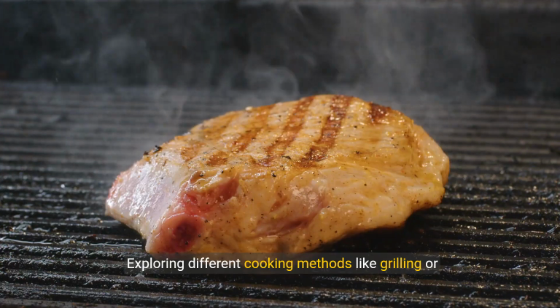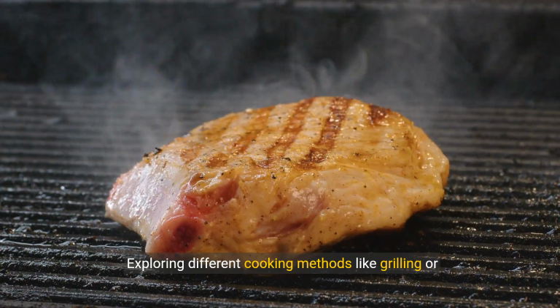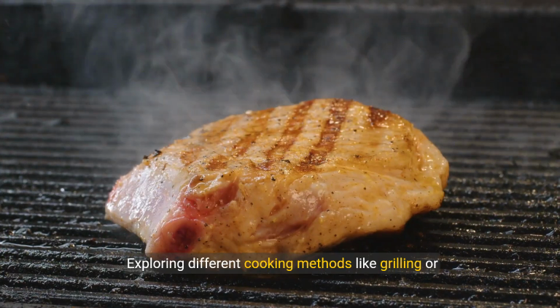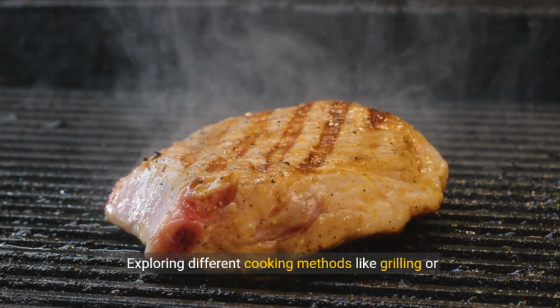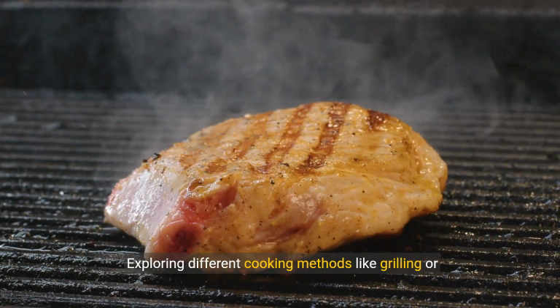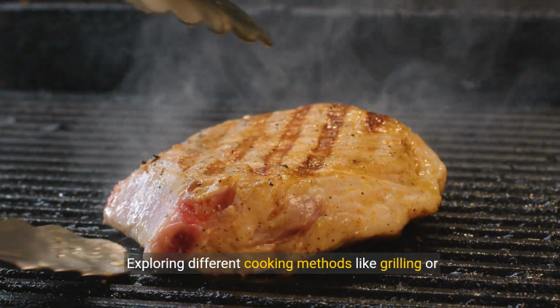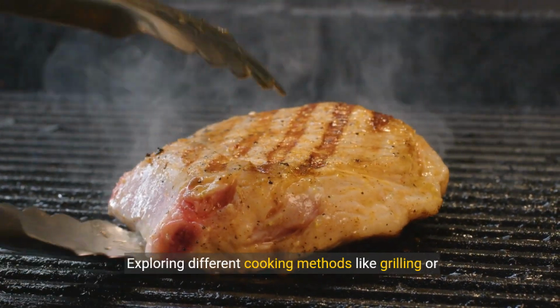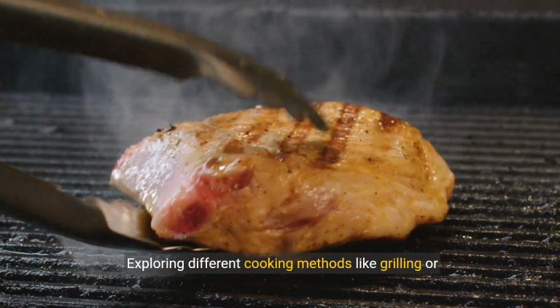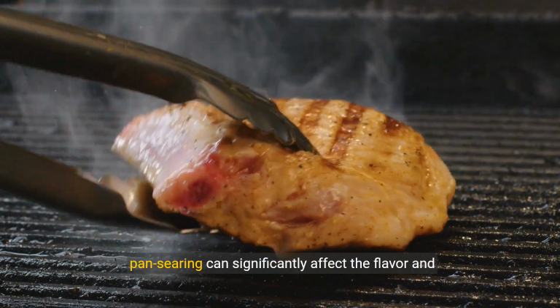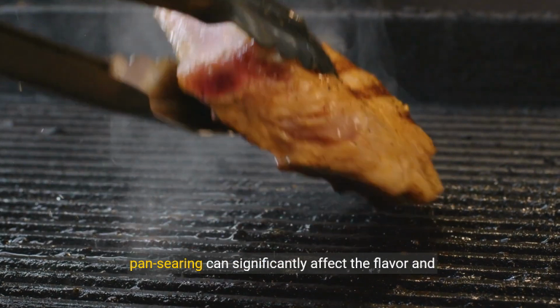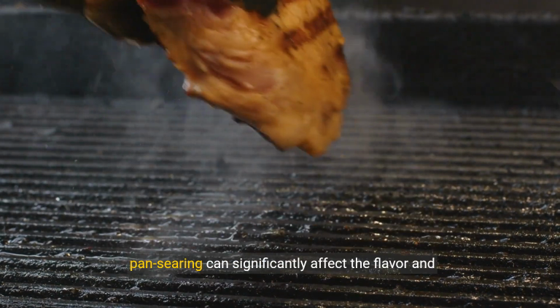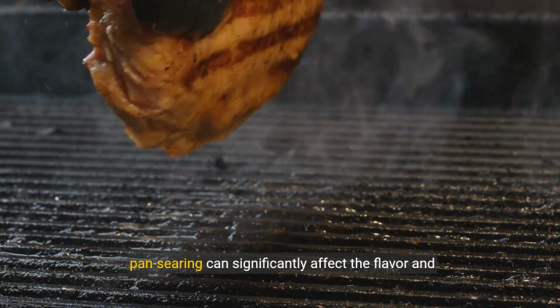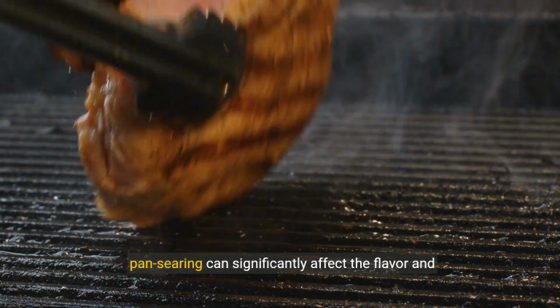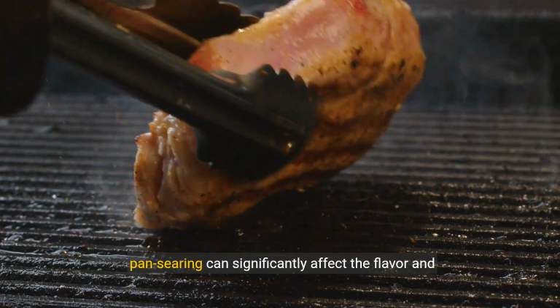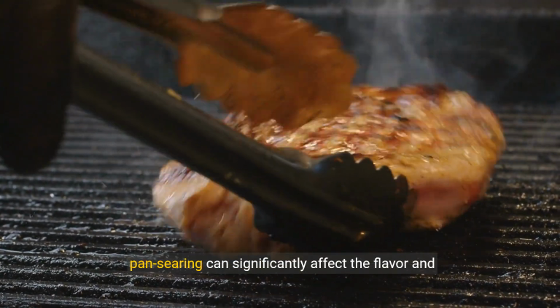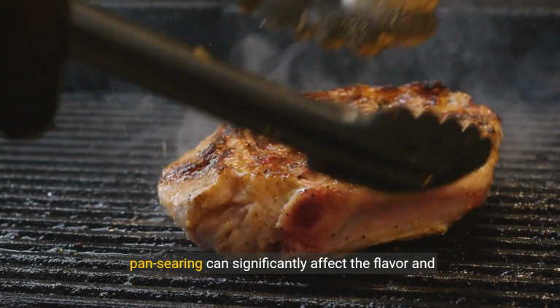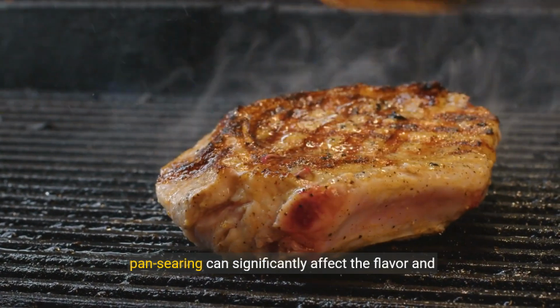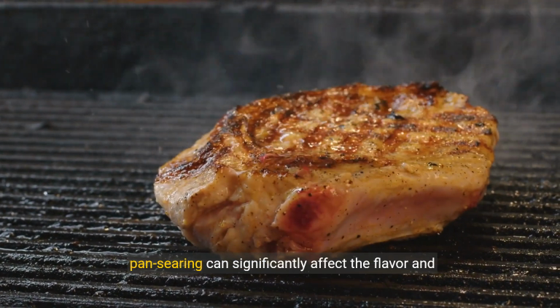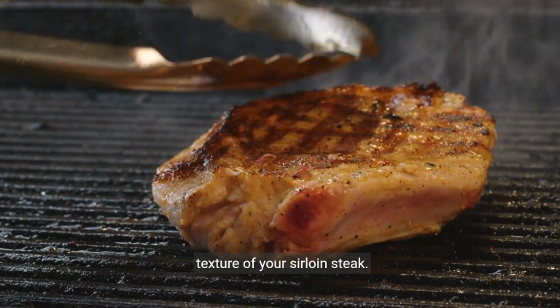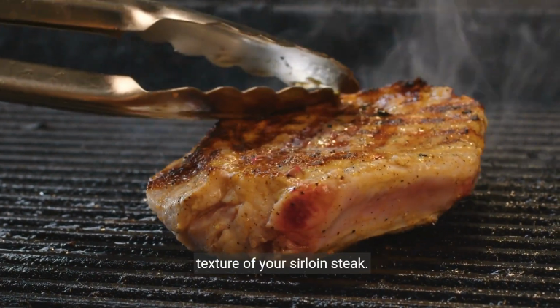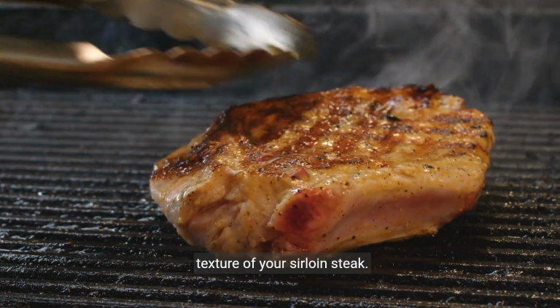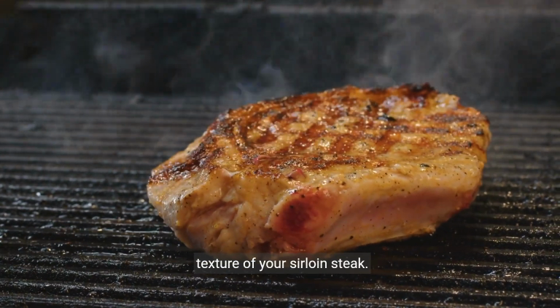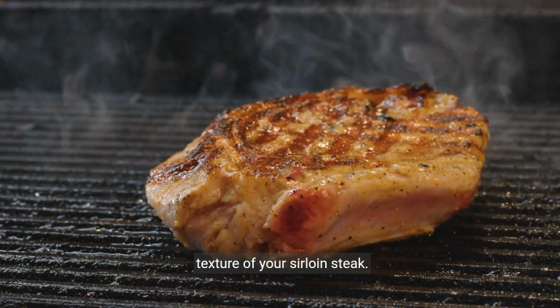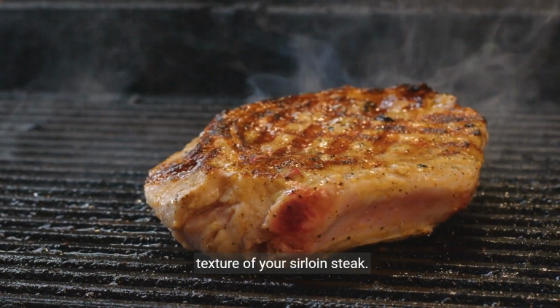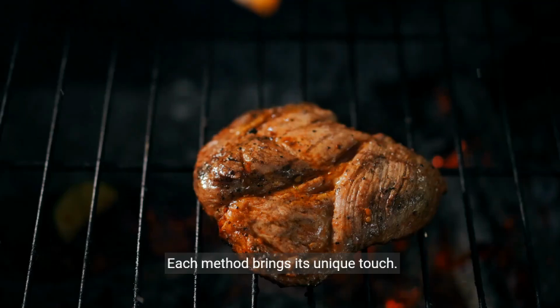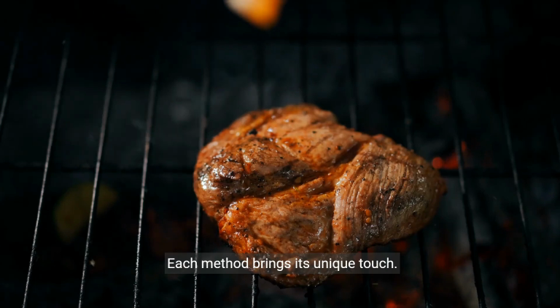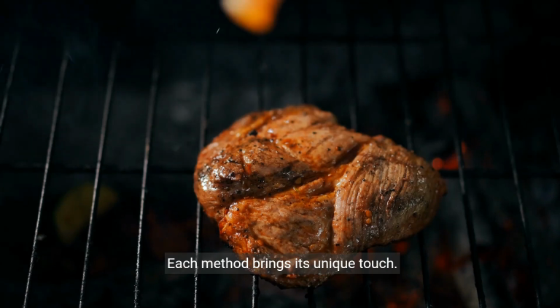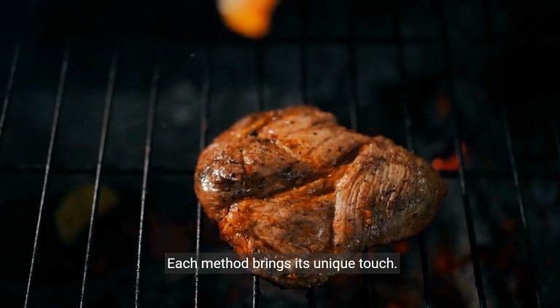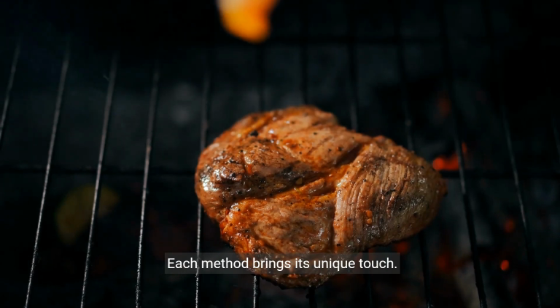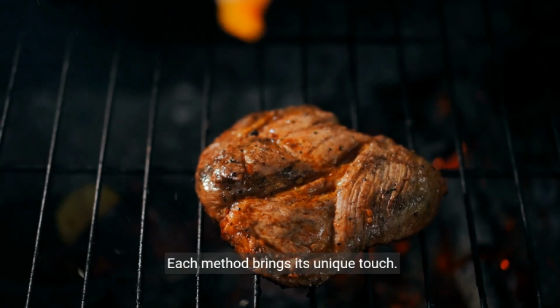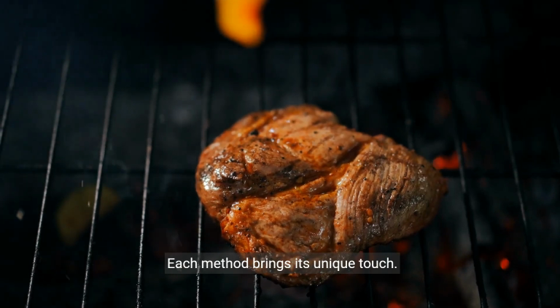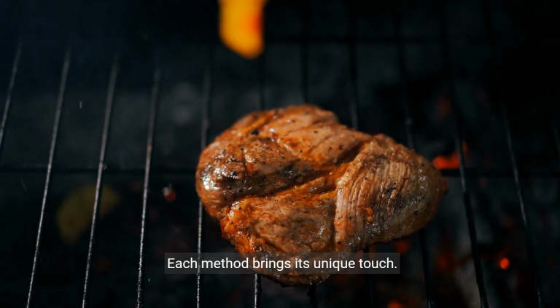Exploring different cooking methods like grilling or pan-searing can significantly affect the flavor and texture of your sirloin steak. Each method brings its unique touch.